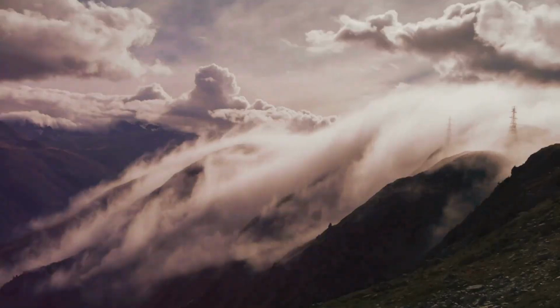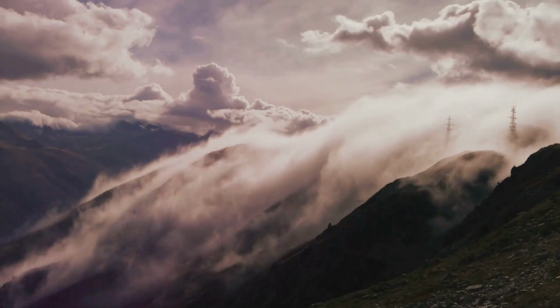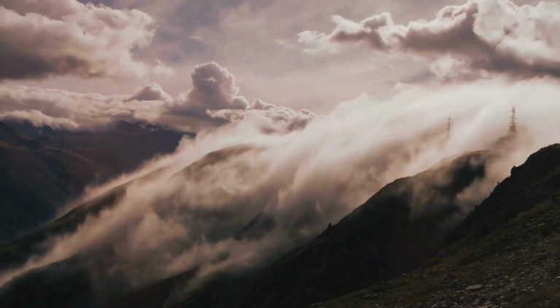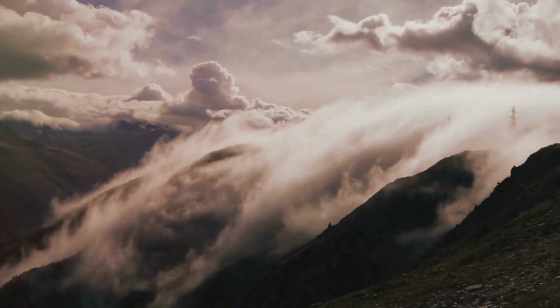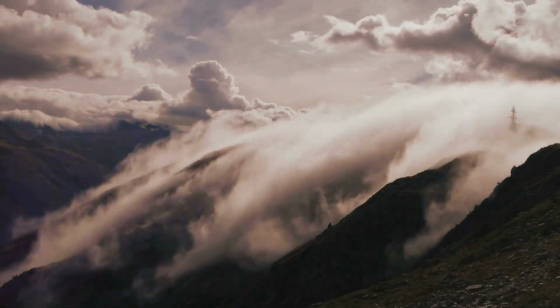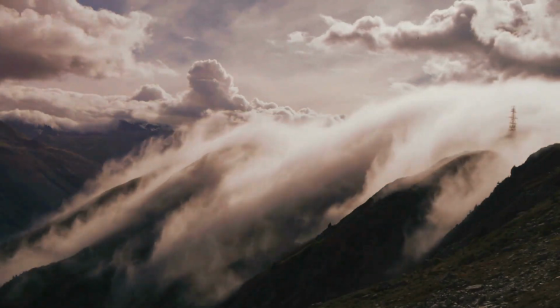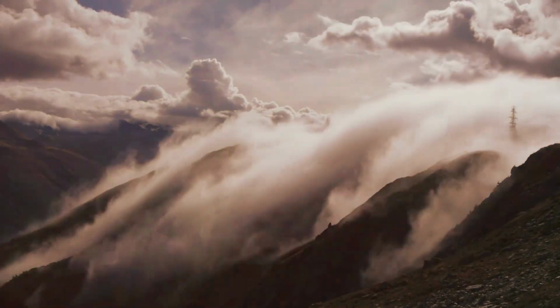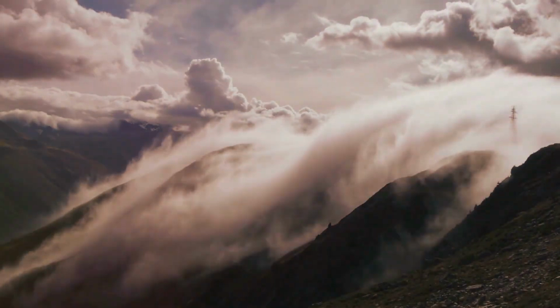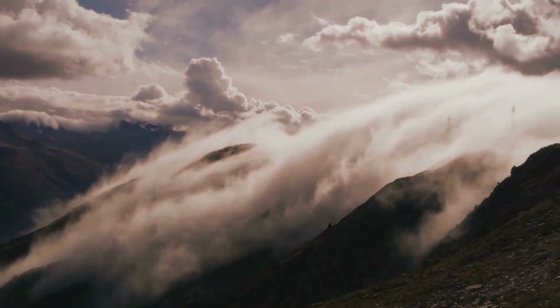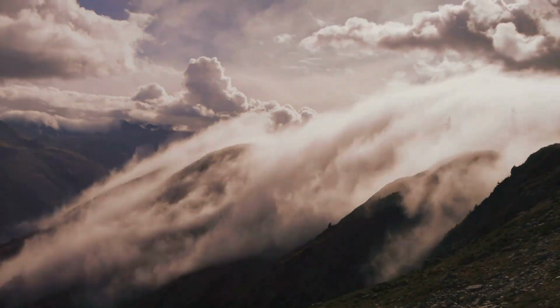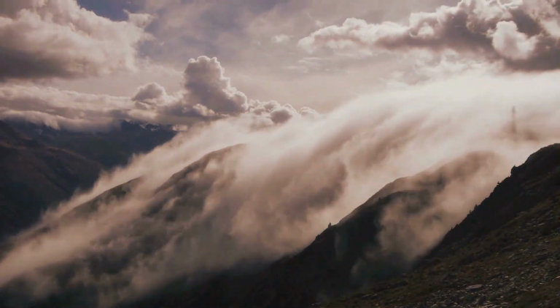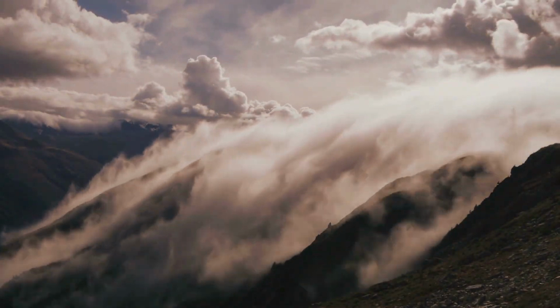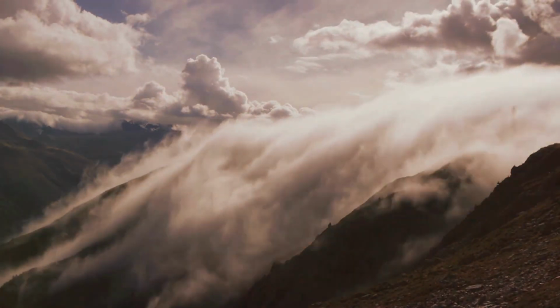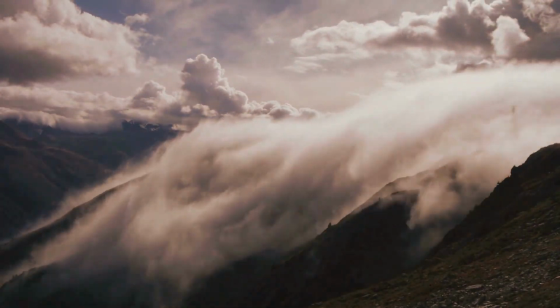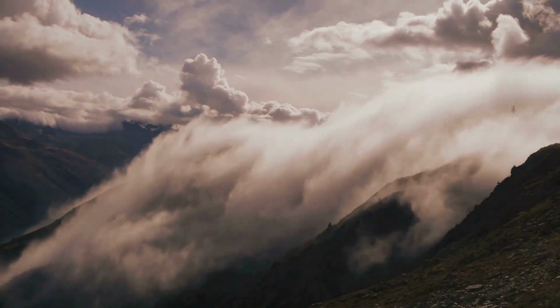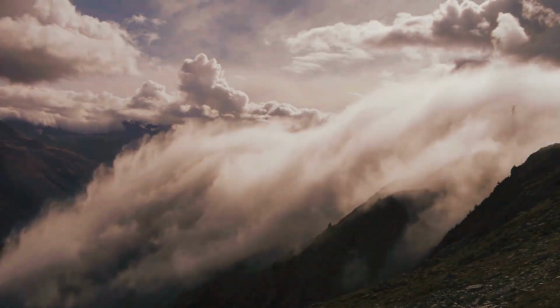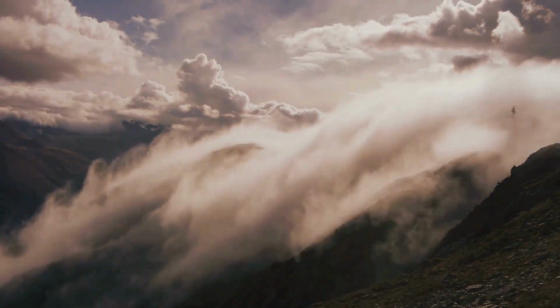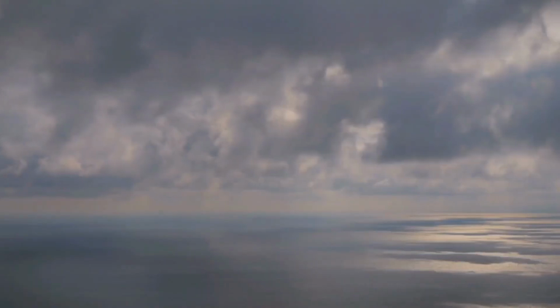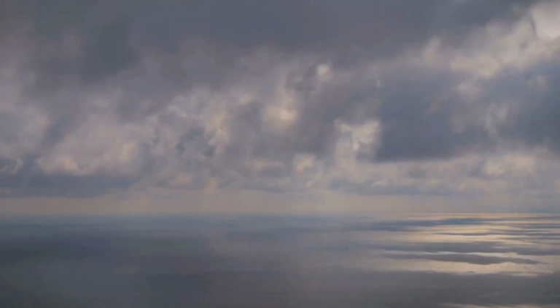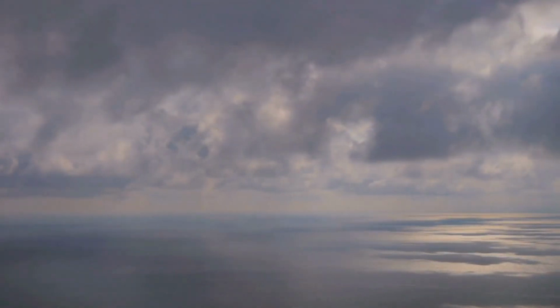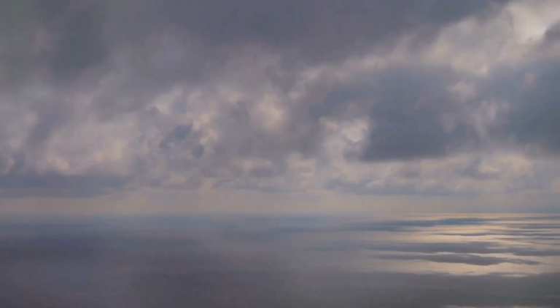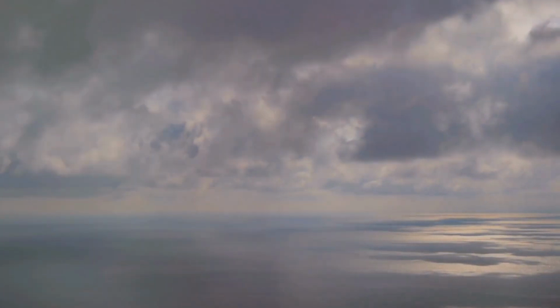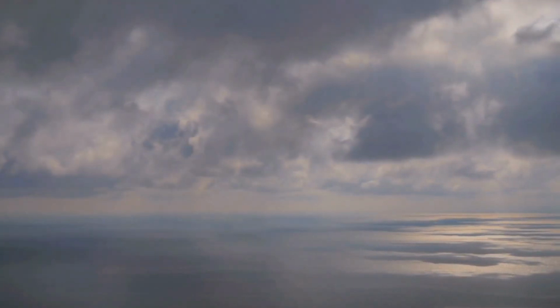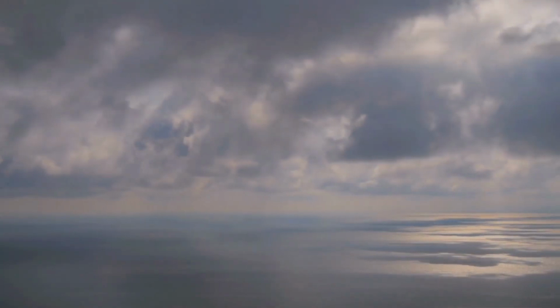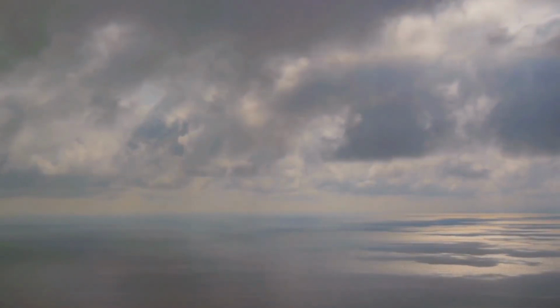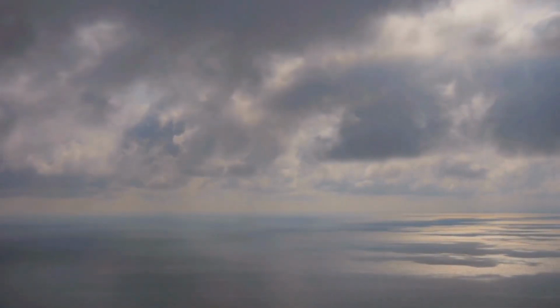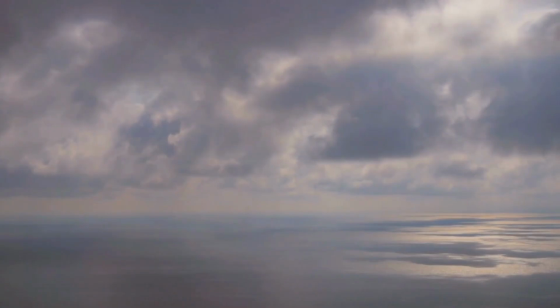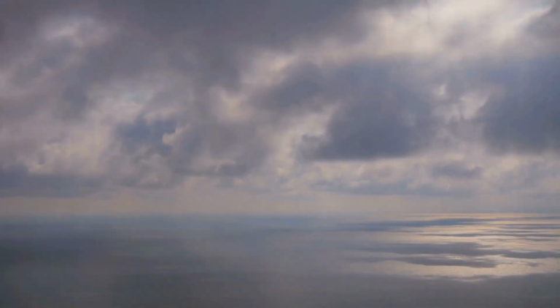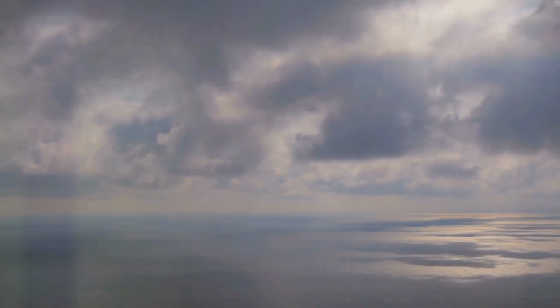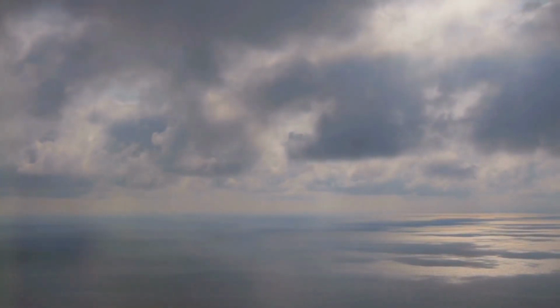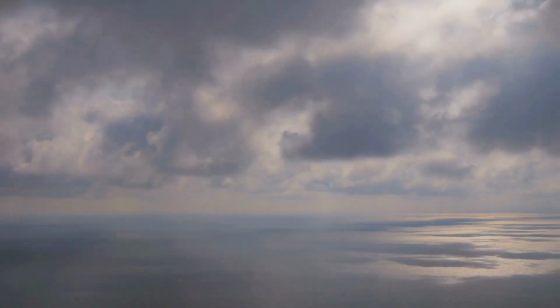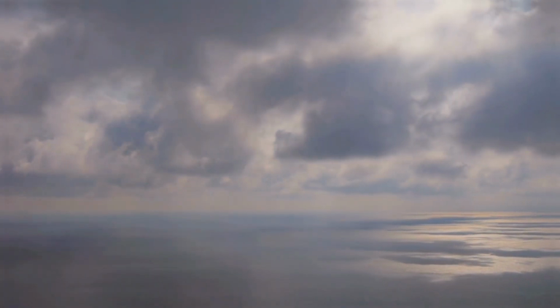These clouds, however, are not stationary. Driven by wind currents, they travel across the globe, carrying their precious cargo of water. Some clouds may journey for thousands of miles, crossing continents and oceans, before releasing their life-giving rain.